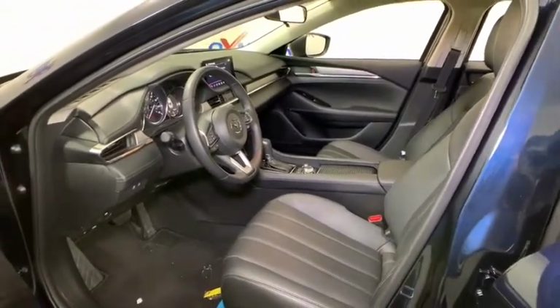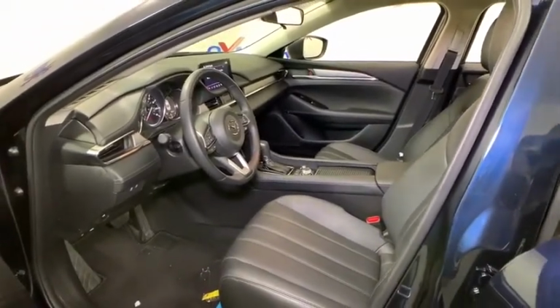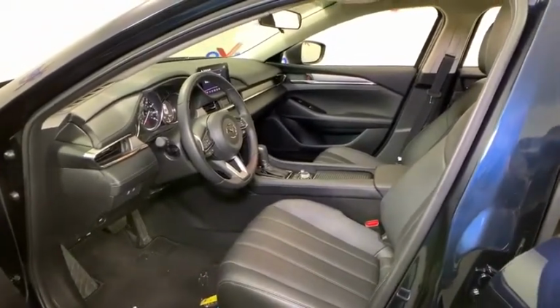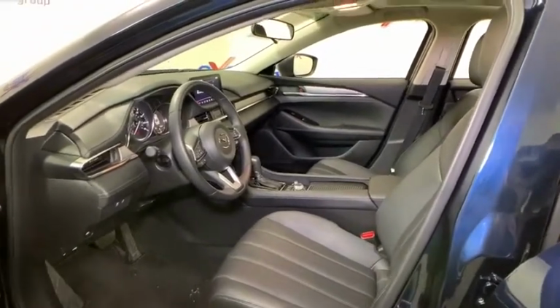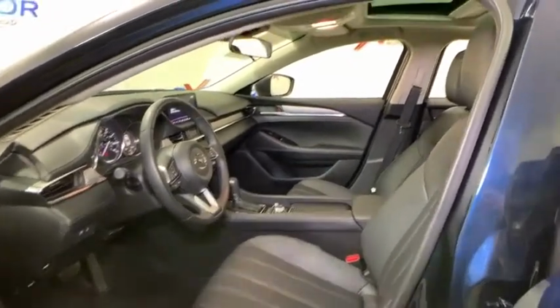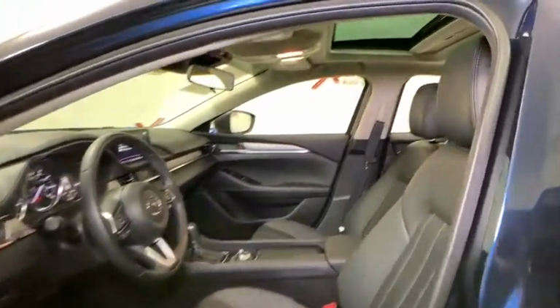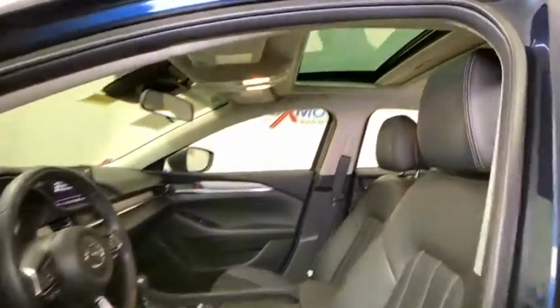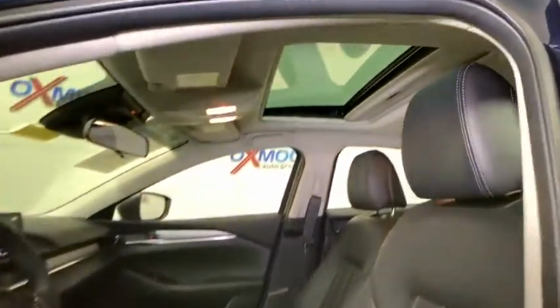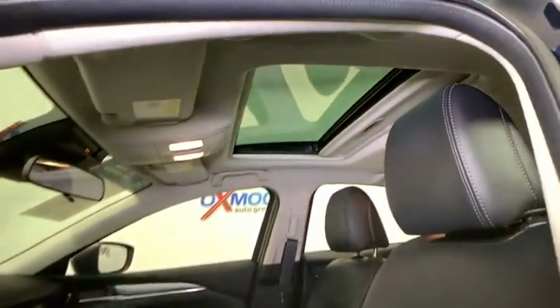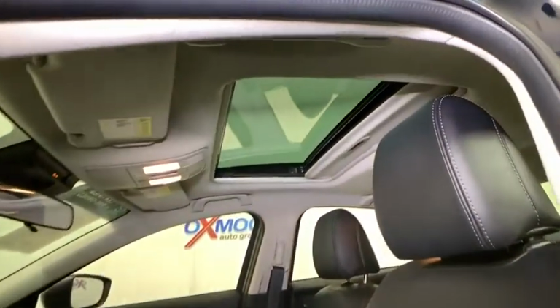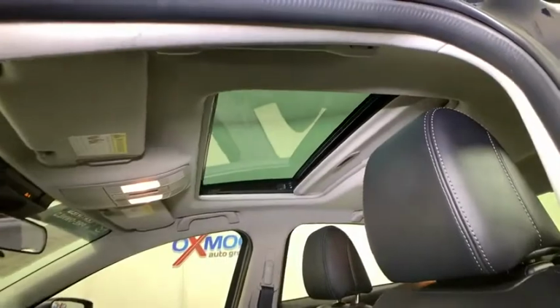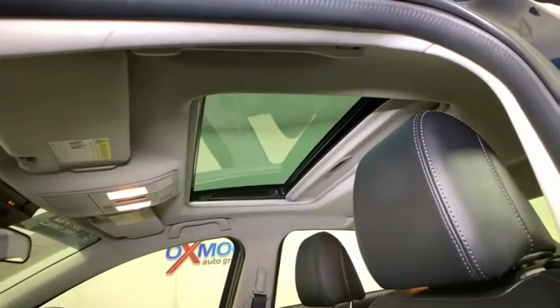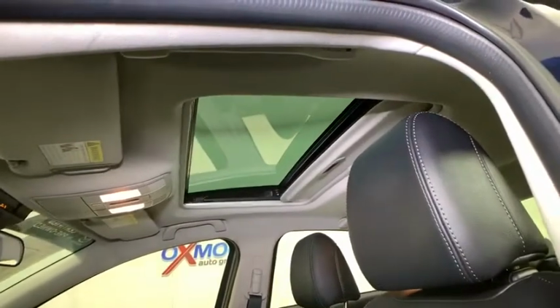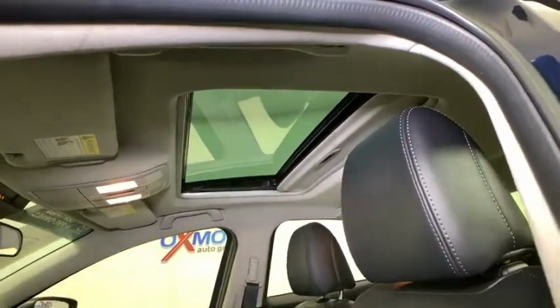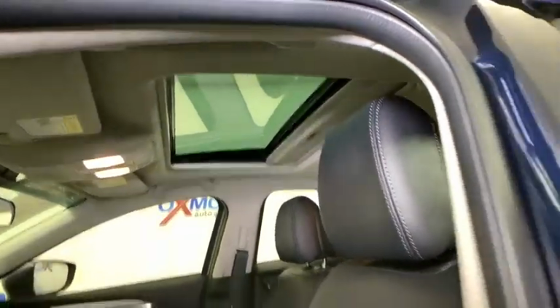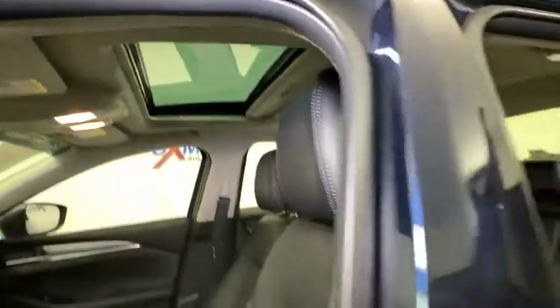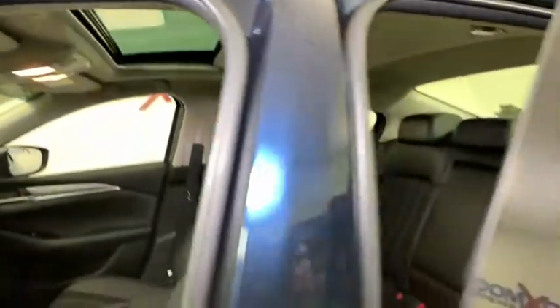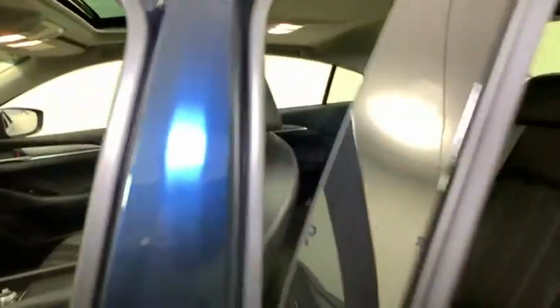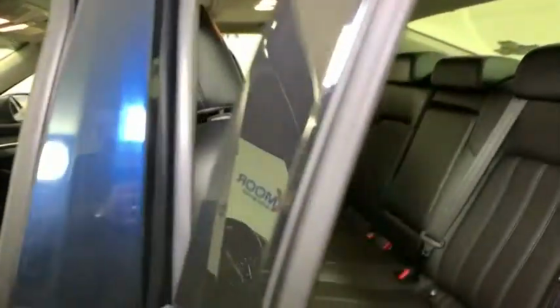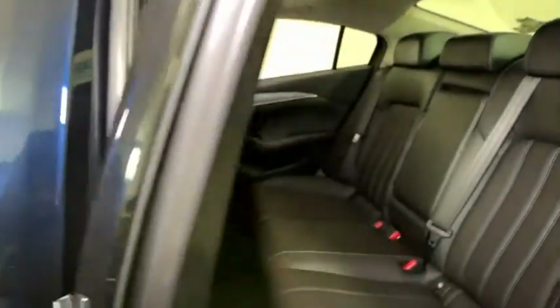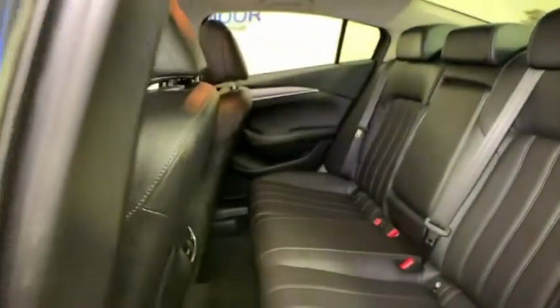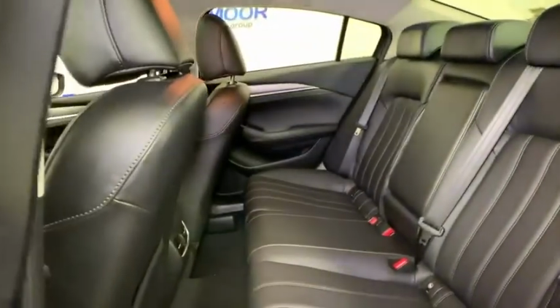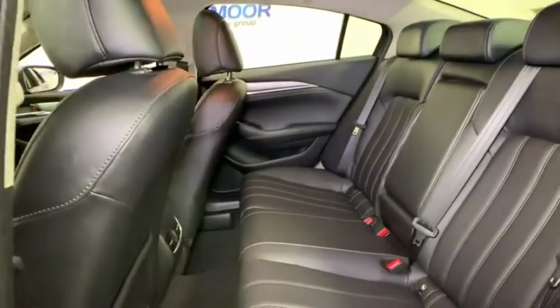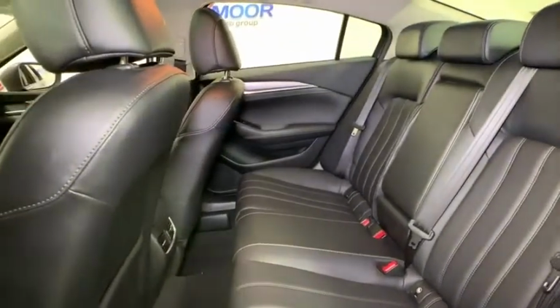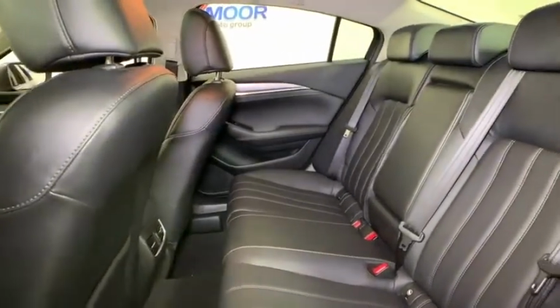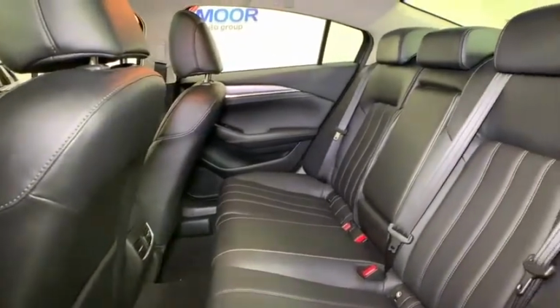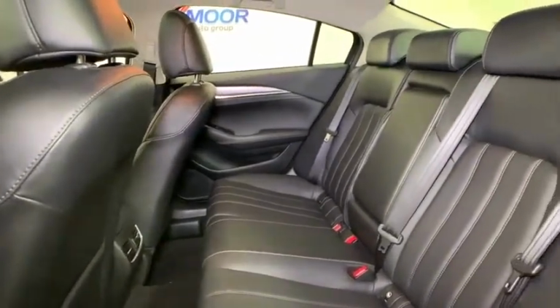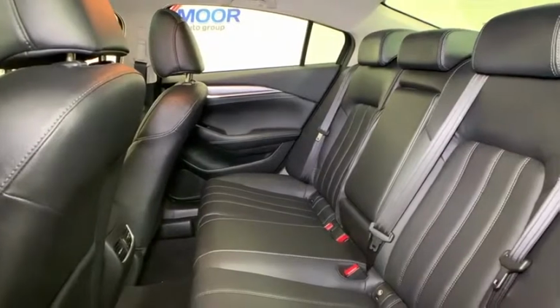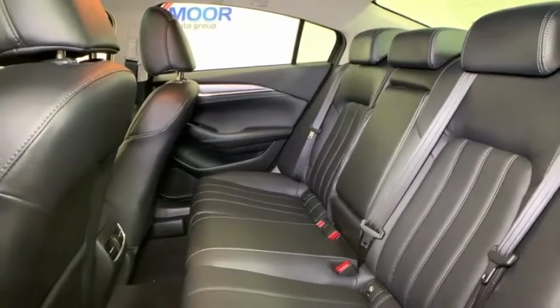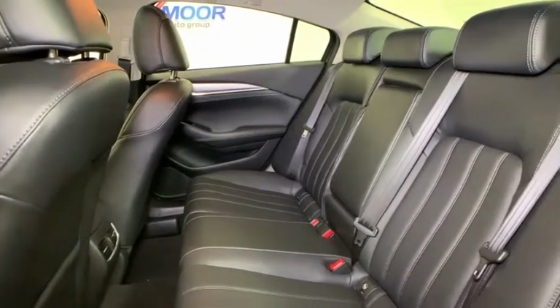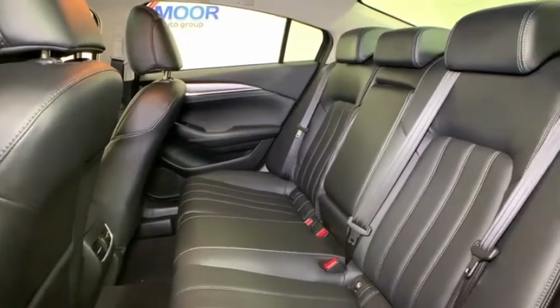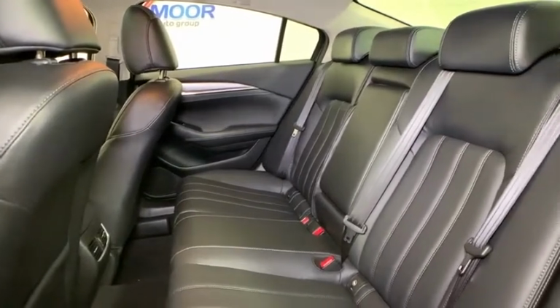Overhead console, tachometer, panic alarm, brake assist, power moonroof, remote keyless entry, tilt steering wheel, front reading lamps, driver vanity mirror.